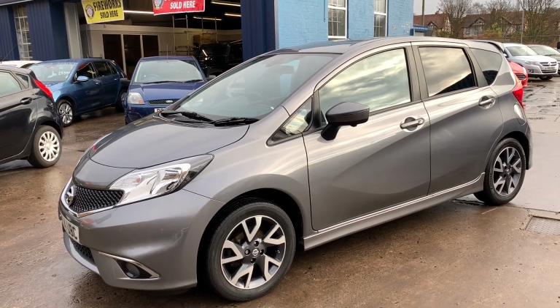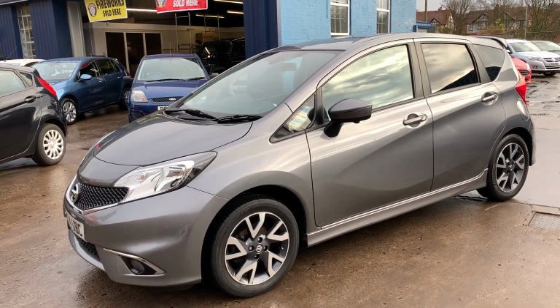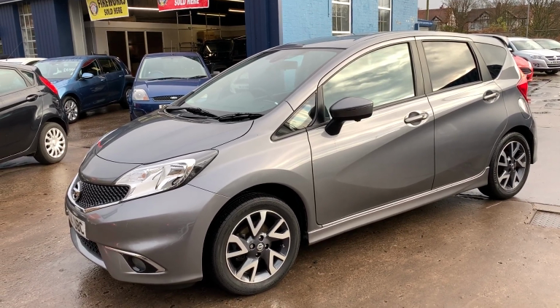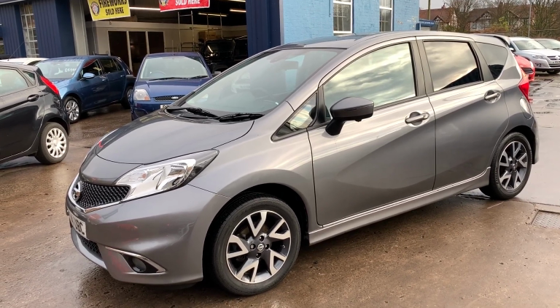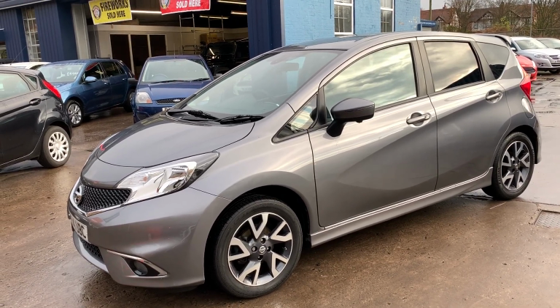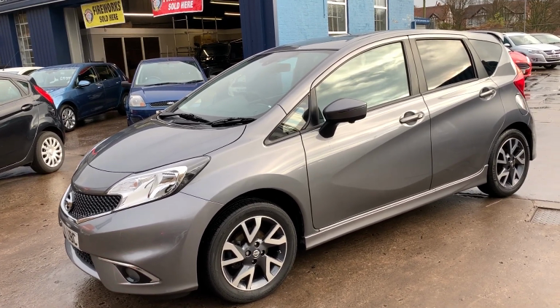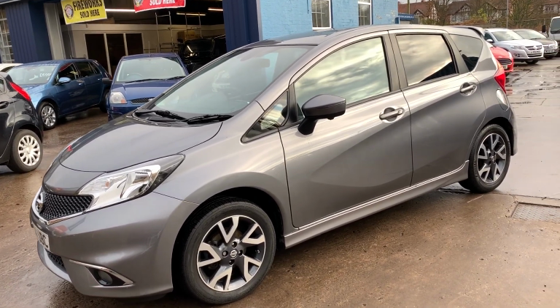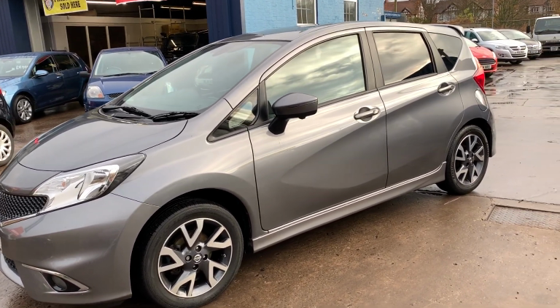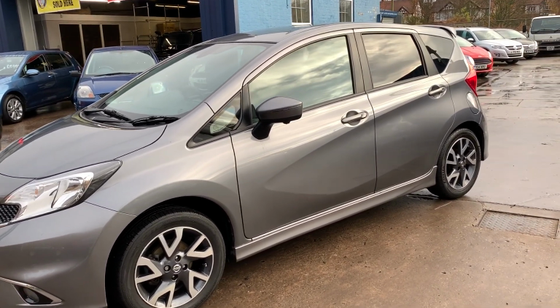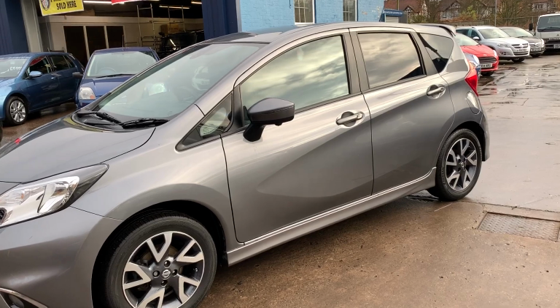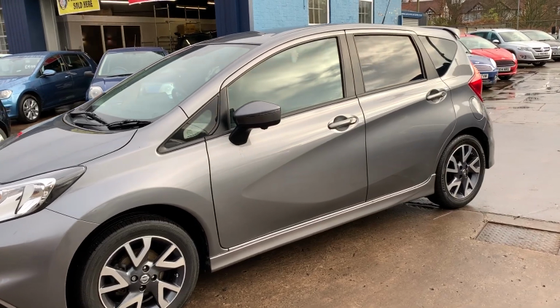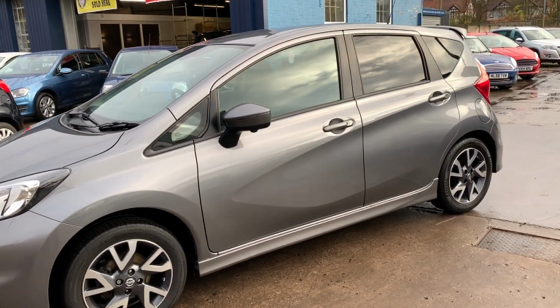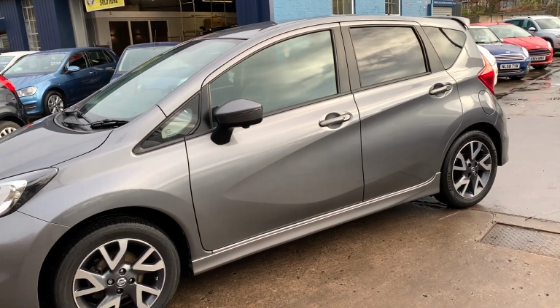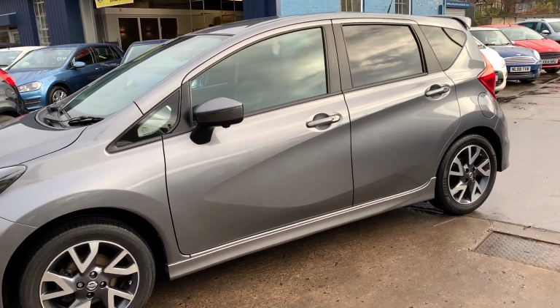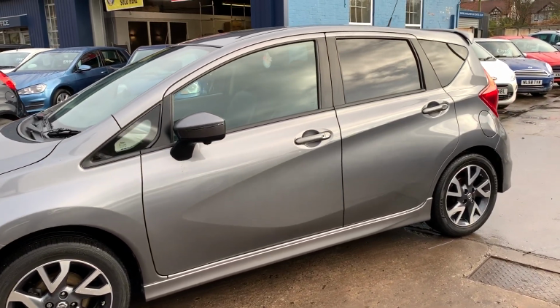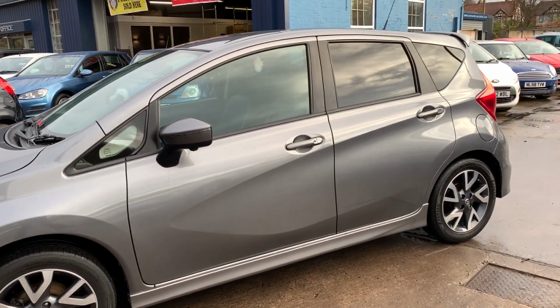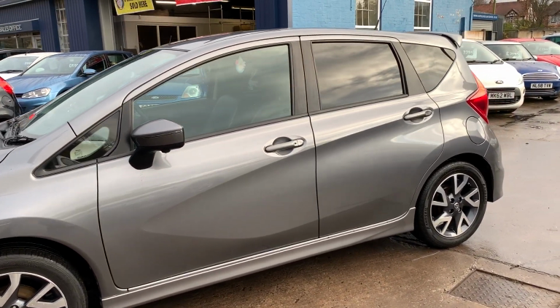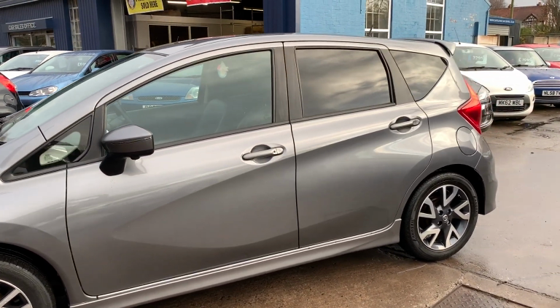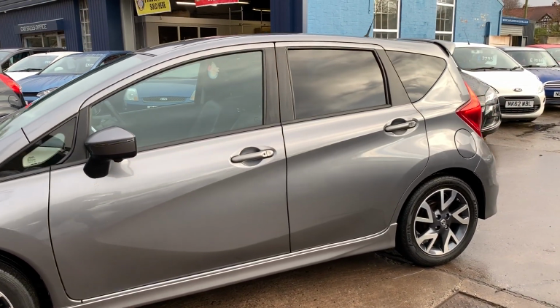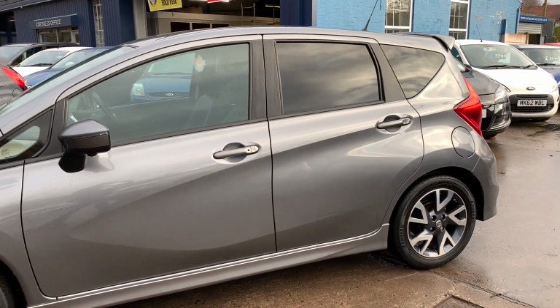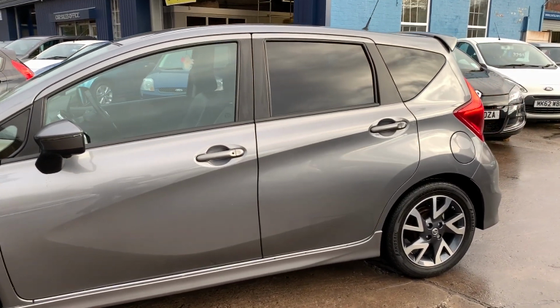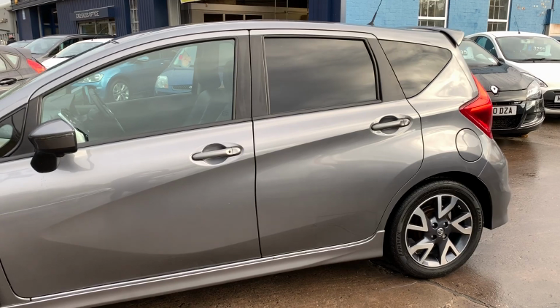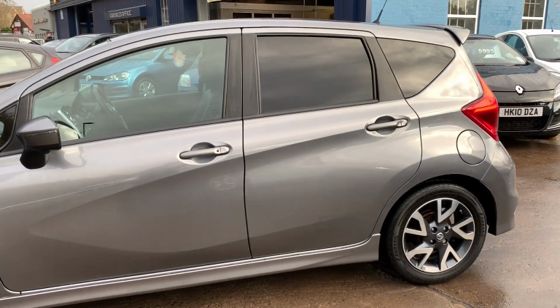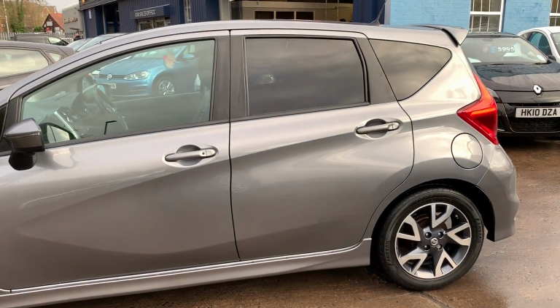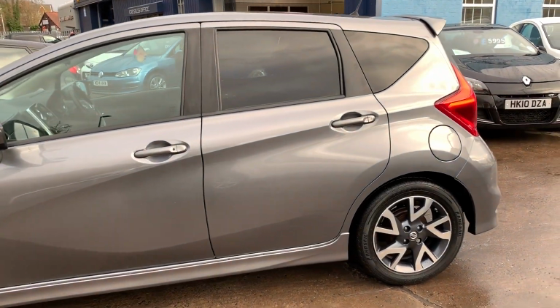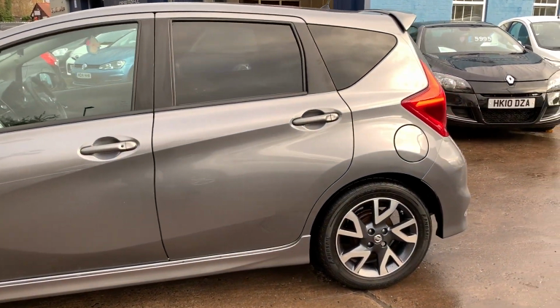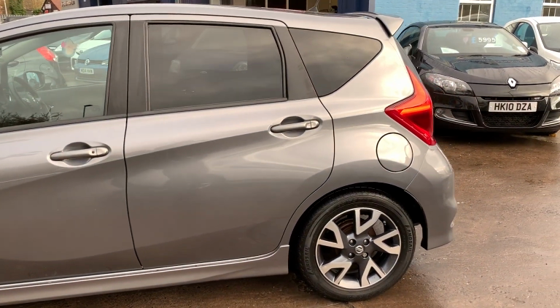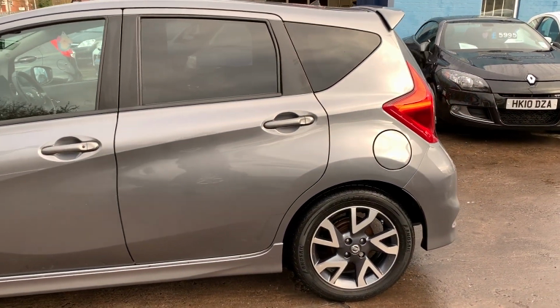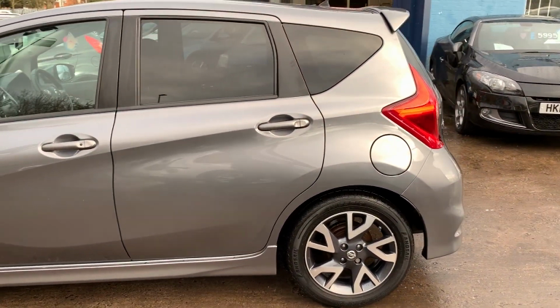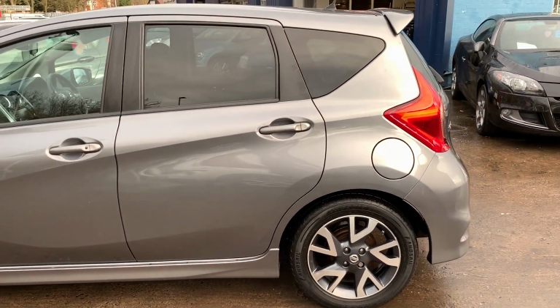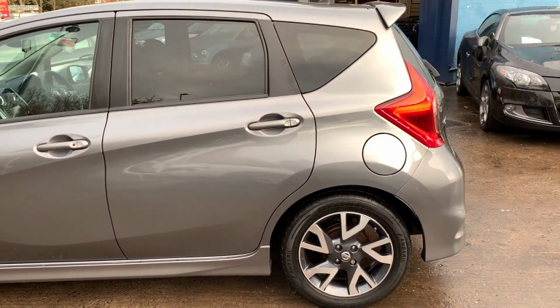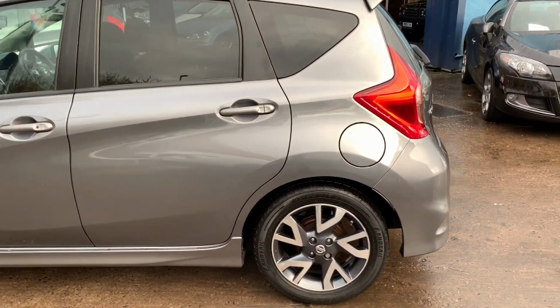Welcome to Cantilever Car Centre. Here today I have a Nissan Note Tecna style, registered 2014 on a 14 plate. This car is in a metallic grey, with a 1200 petrol engine.